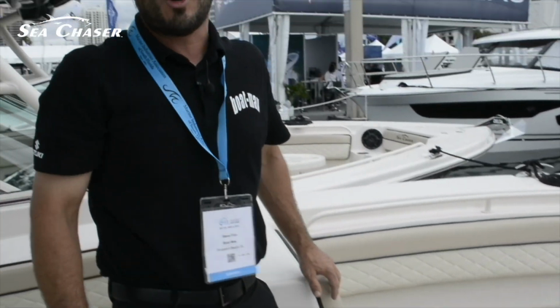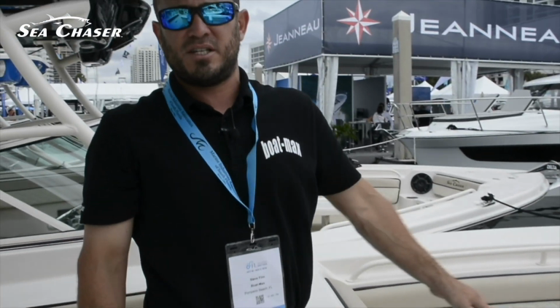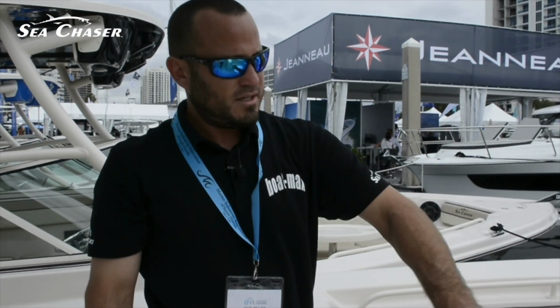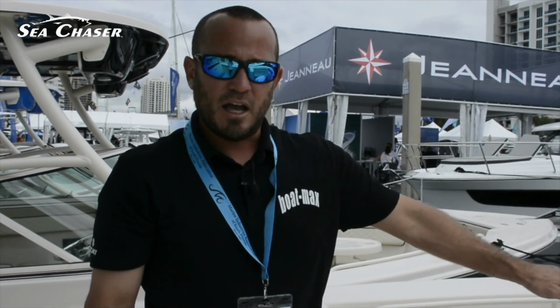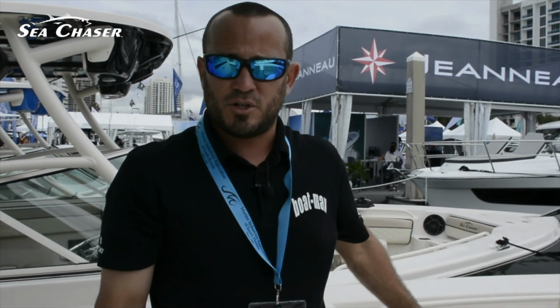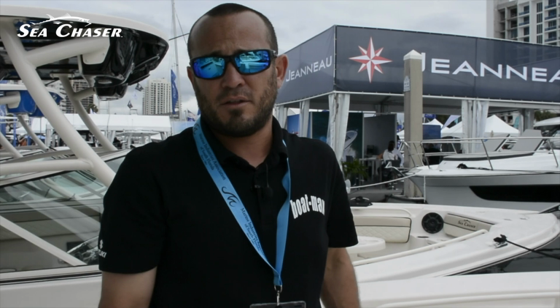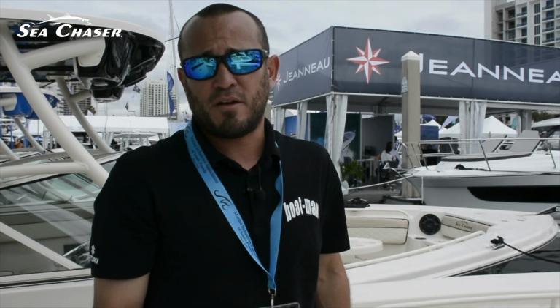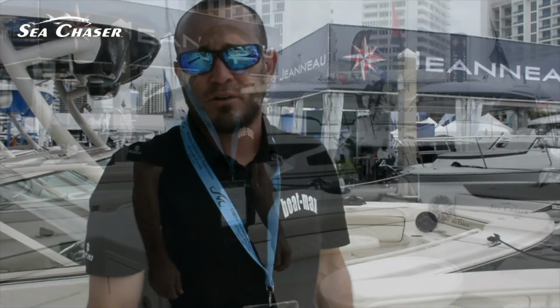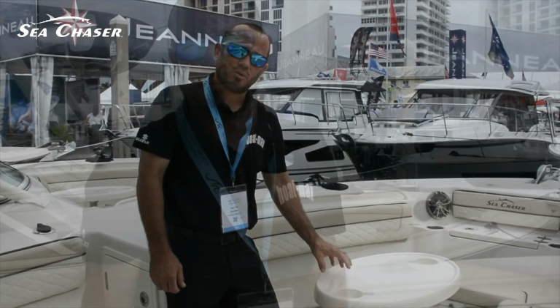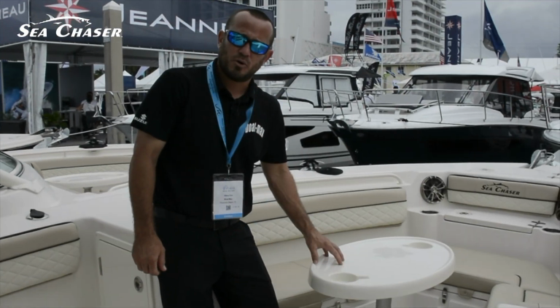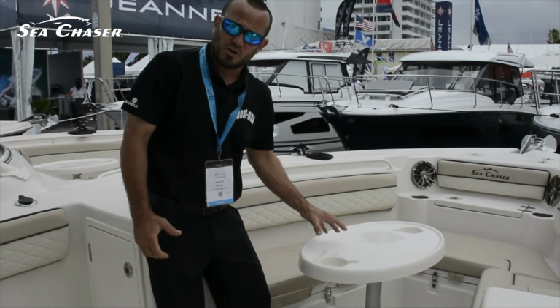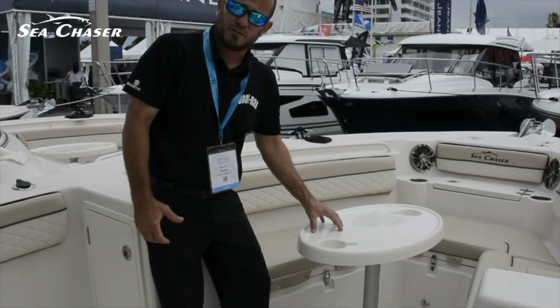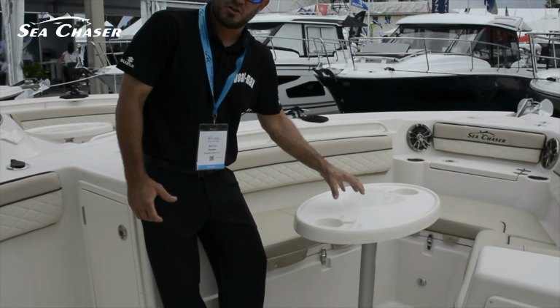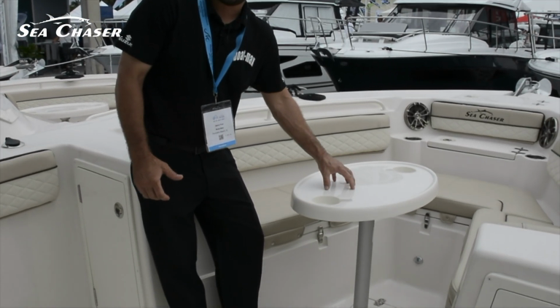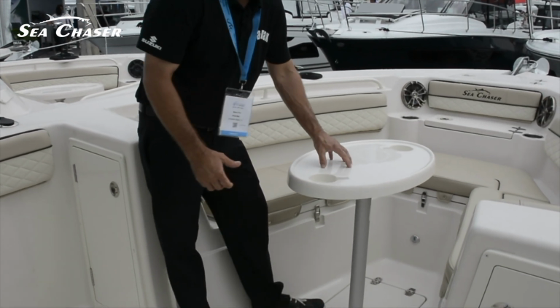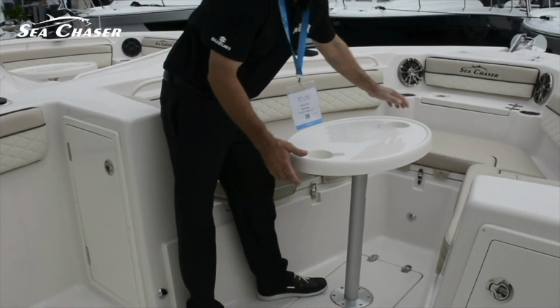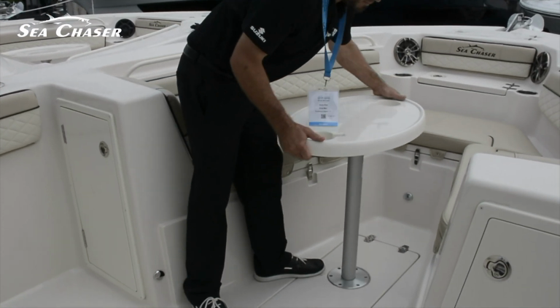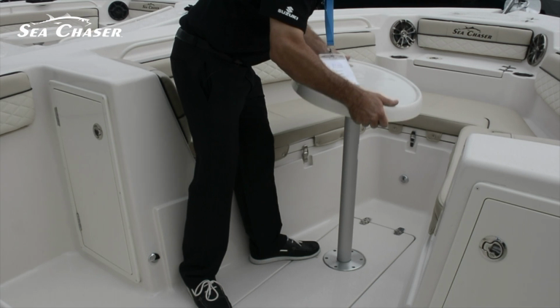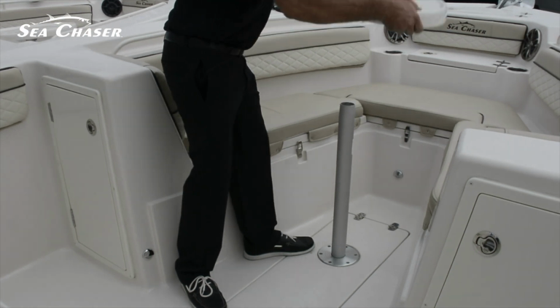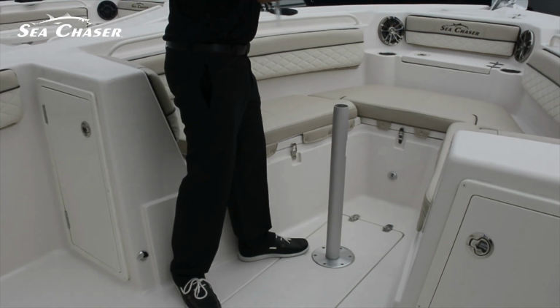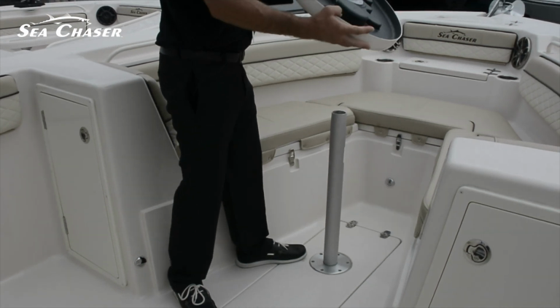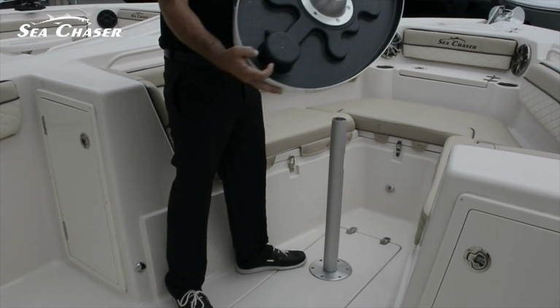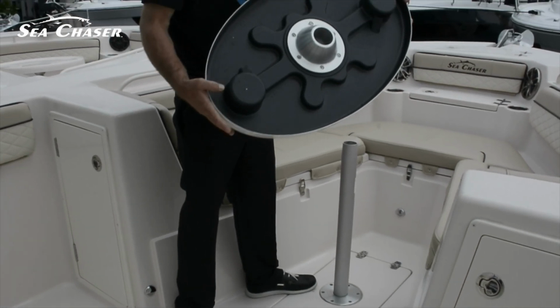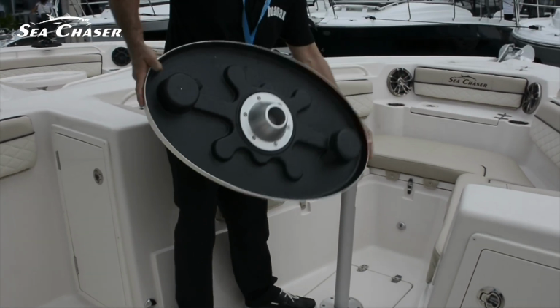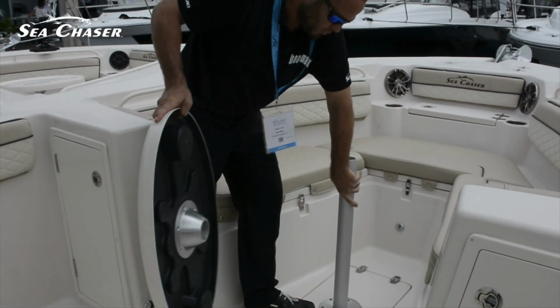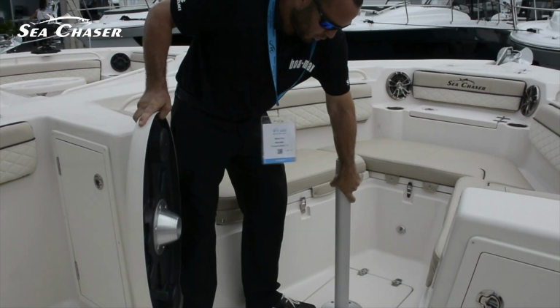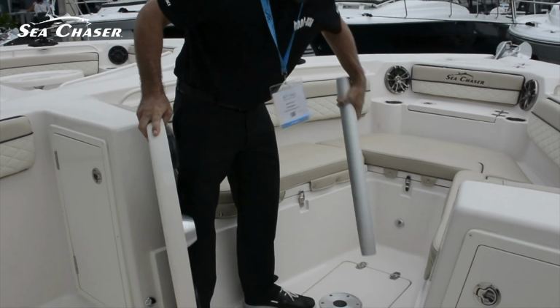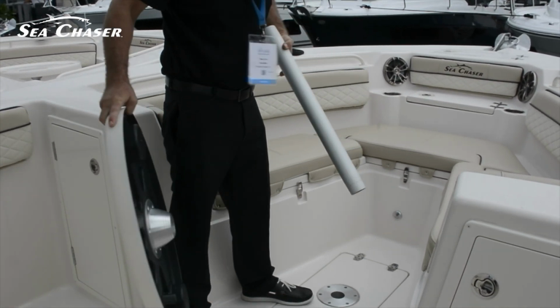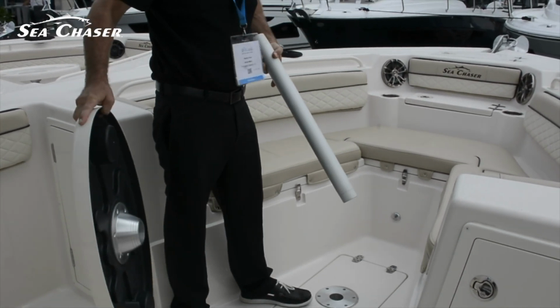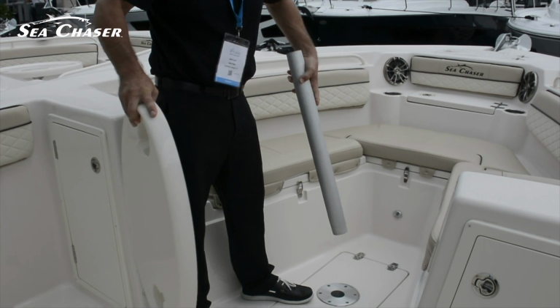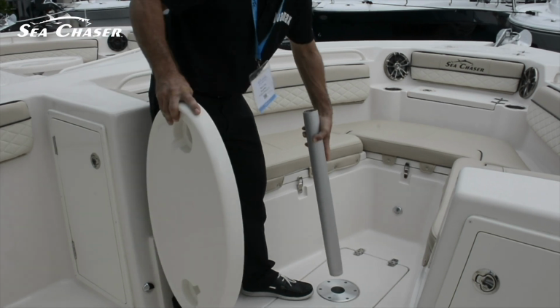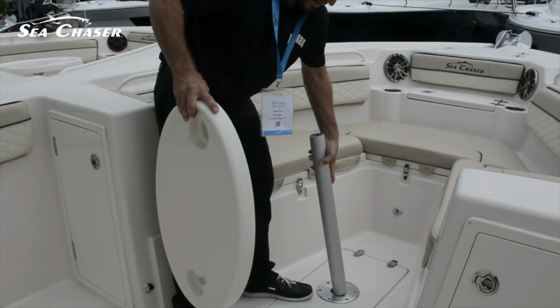All three seats have storage underneath — great feature. Also on this boat is another nice feature: you have a removable table. Take it, pop it out, it stows away. Pull the pole out. If you need it, you put it right back in.